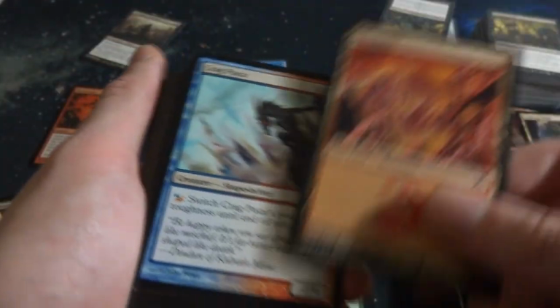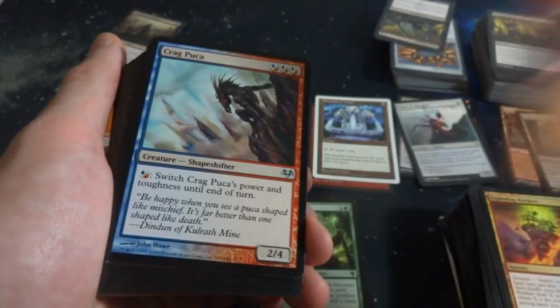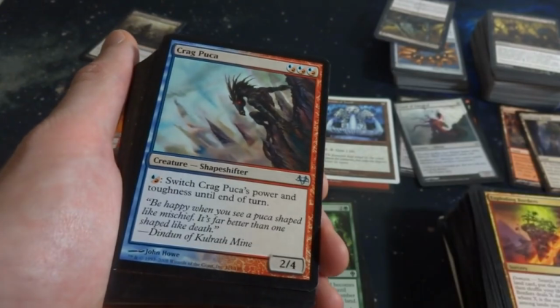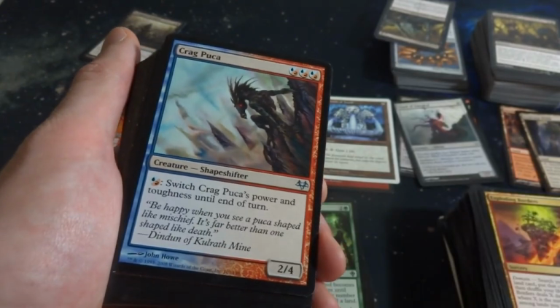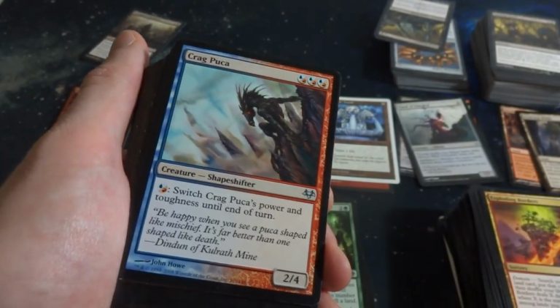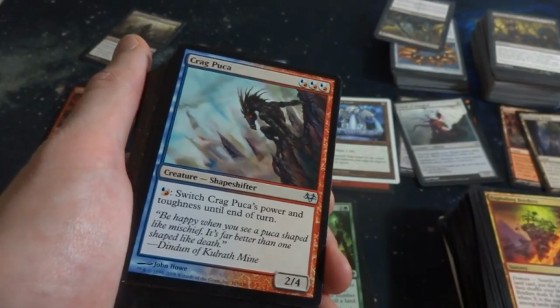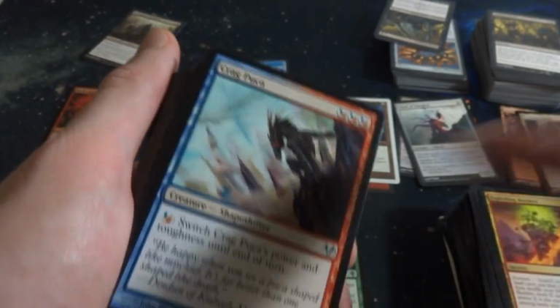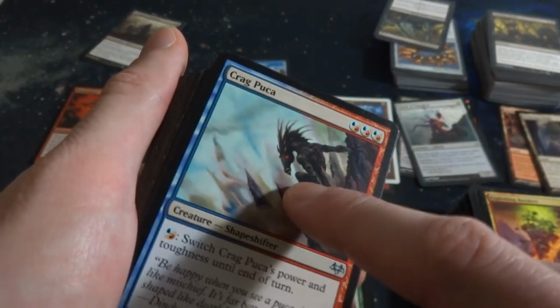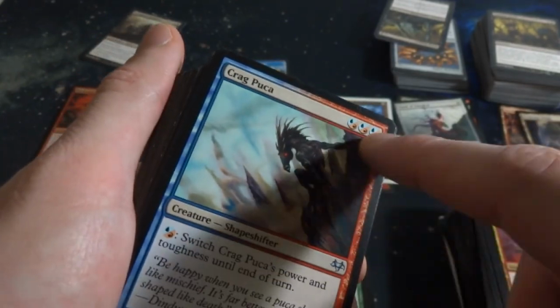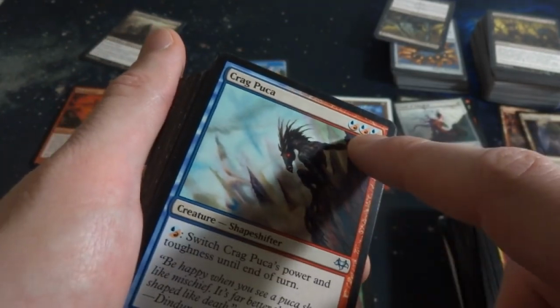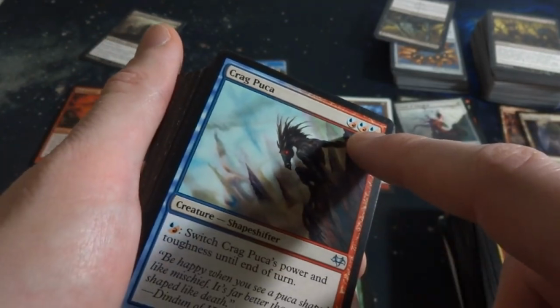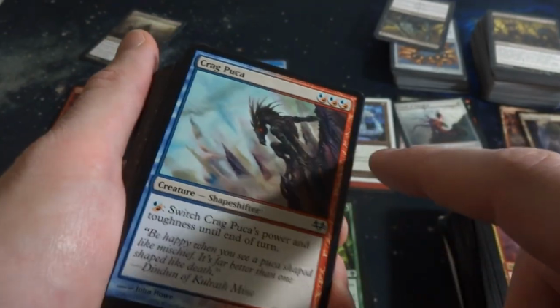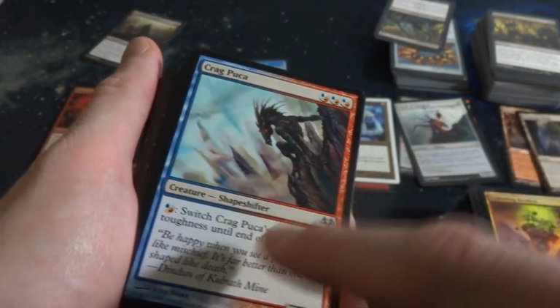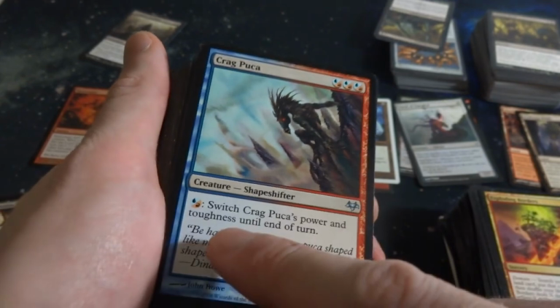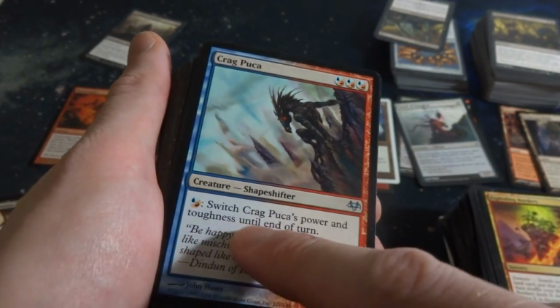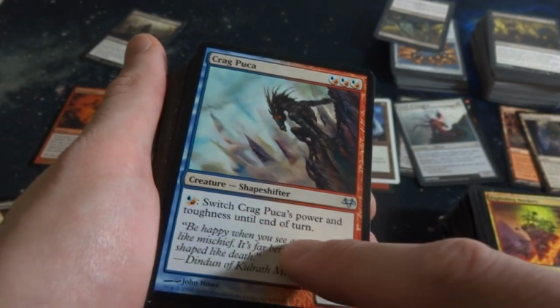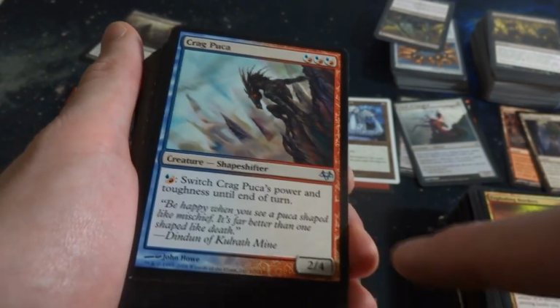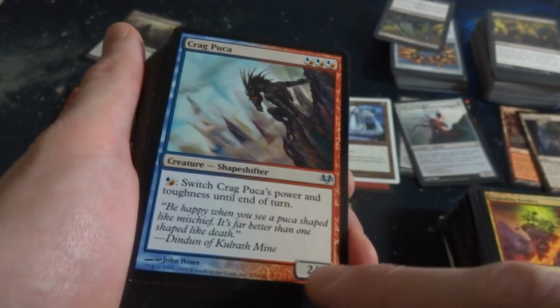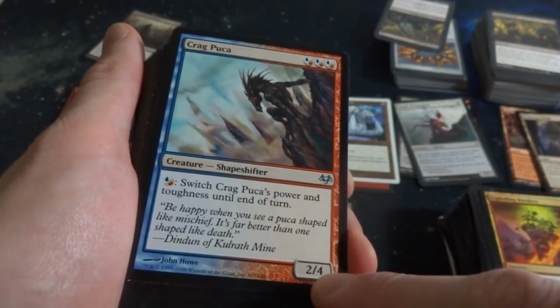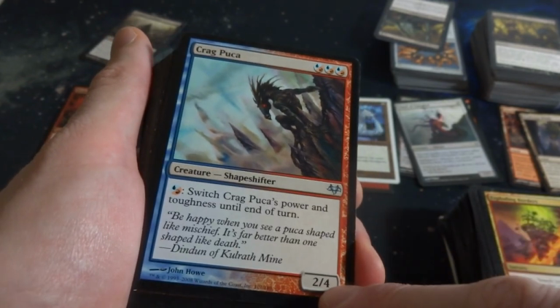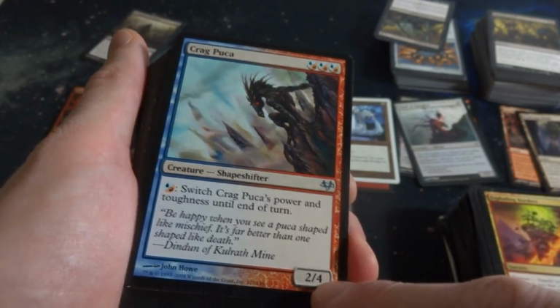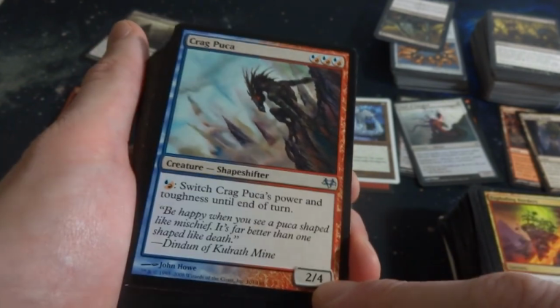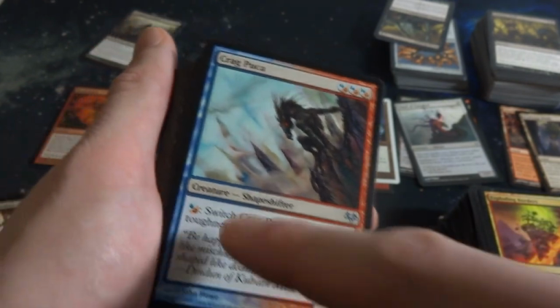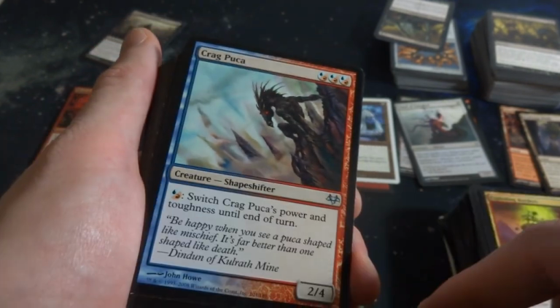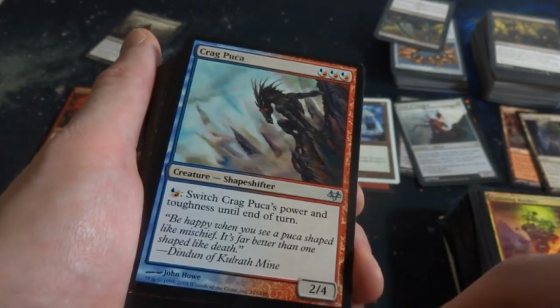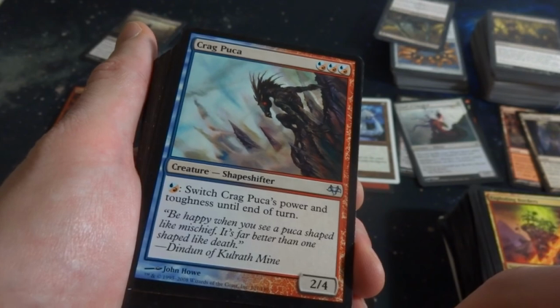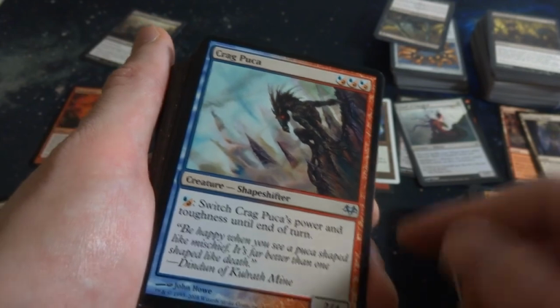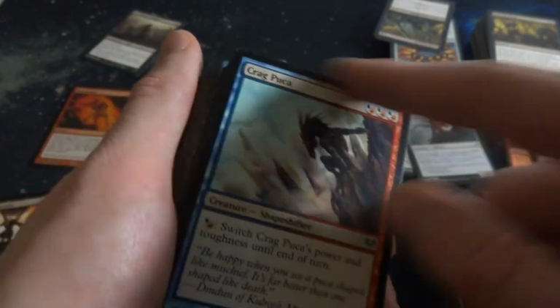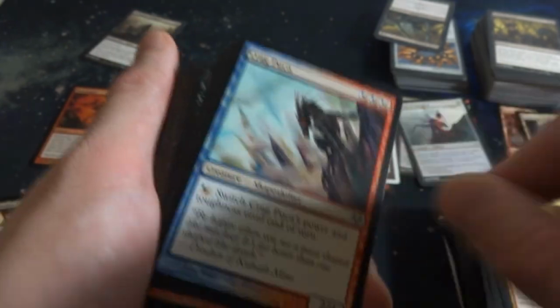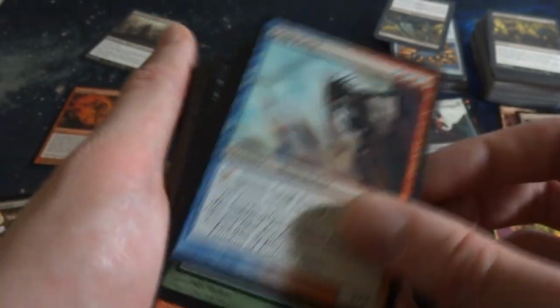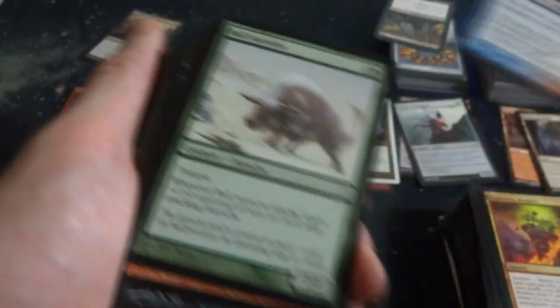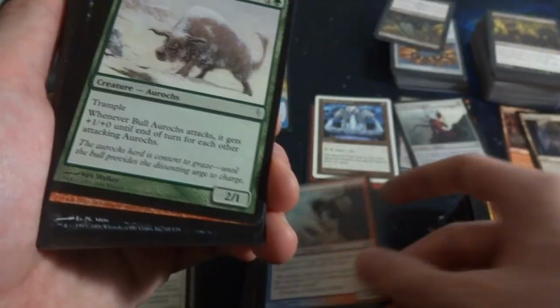Beautiful Mountain from 10th. Got Krakilin - any combination of three blue or three red, and switches power and toughness until end of turn. It's a 2-4 that'll become a 4-2 if you pay that. Very cool, I like these multicolored cards as well. Fun stuff.